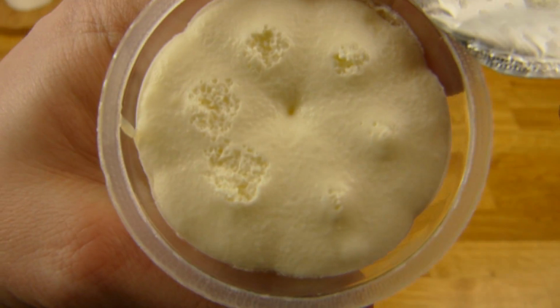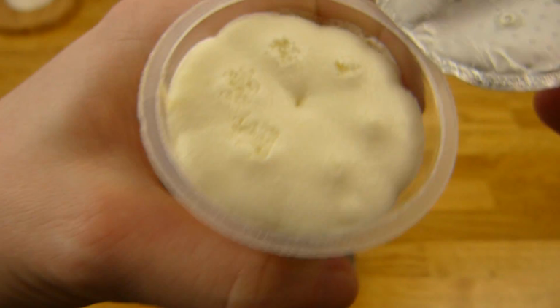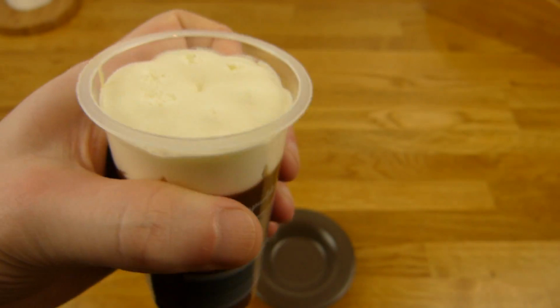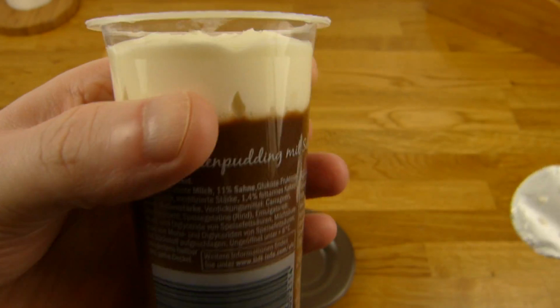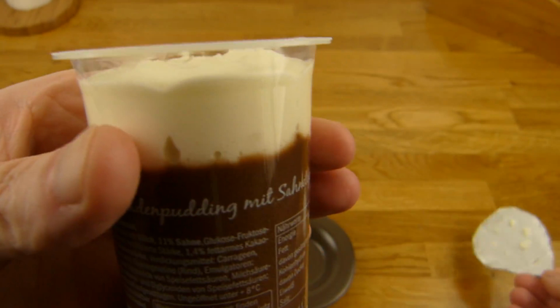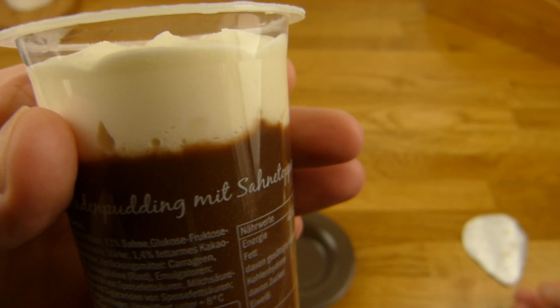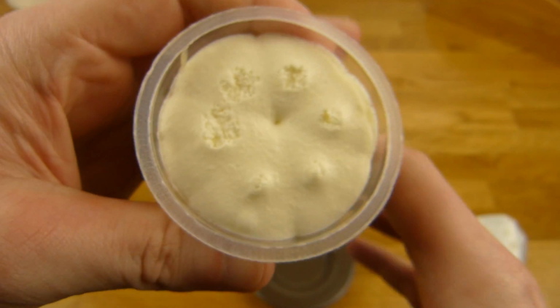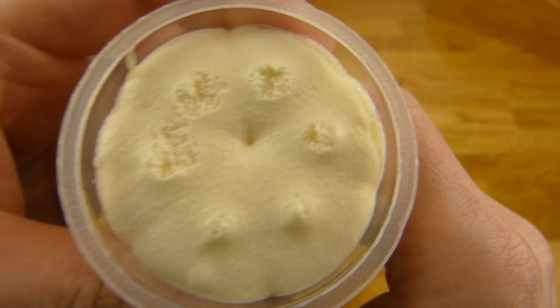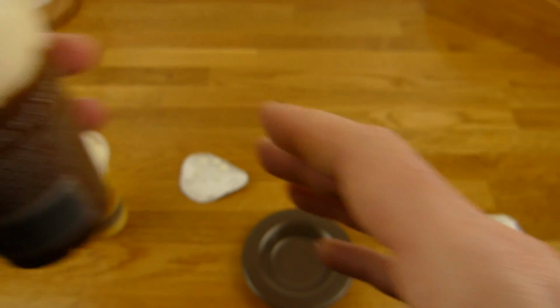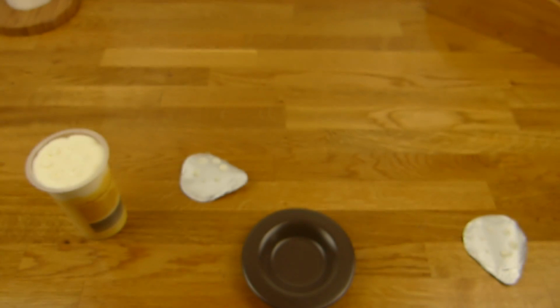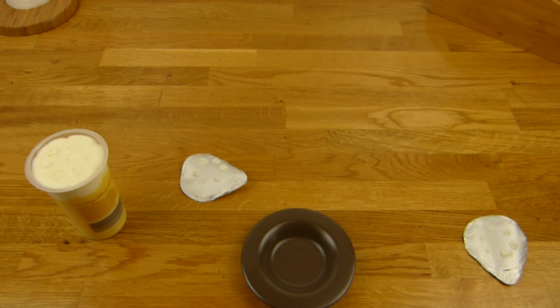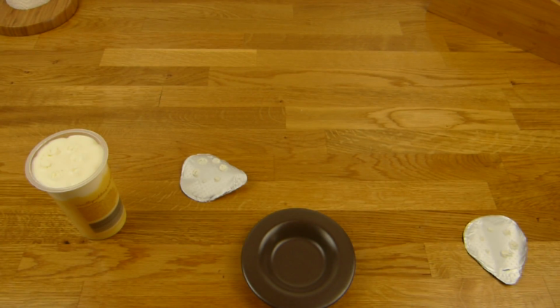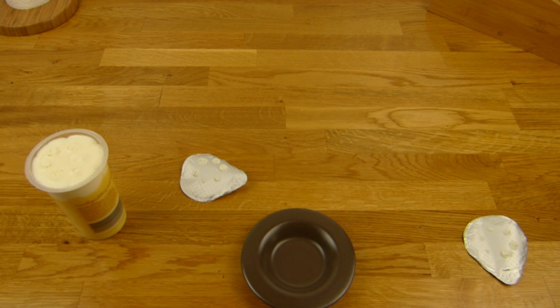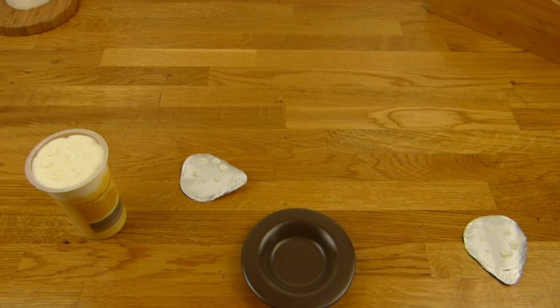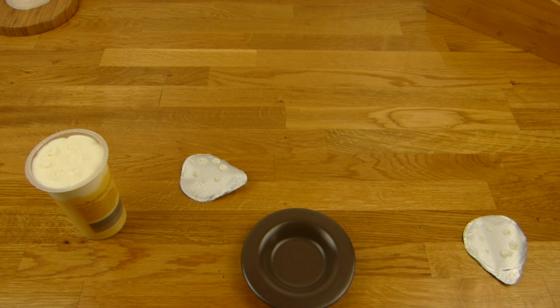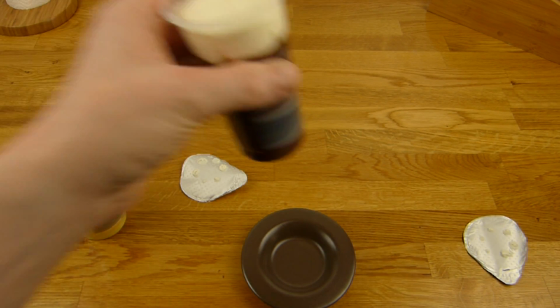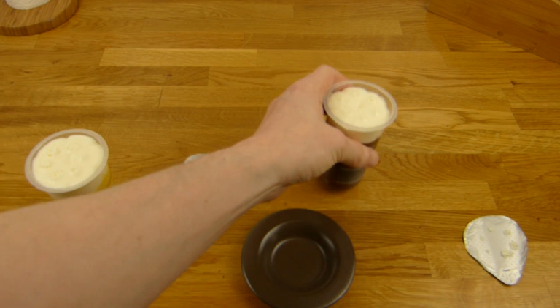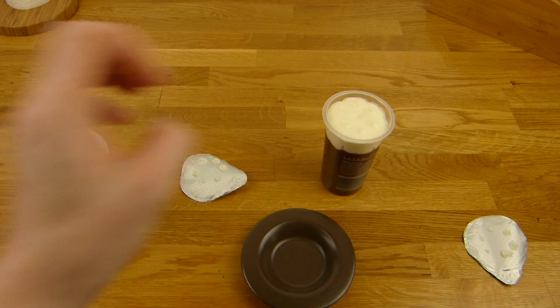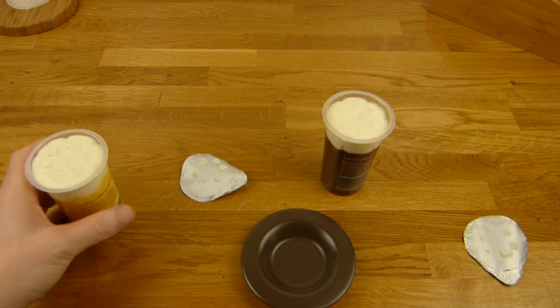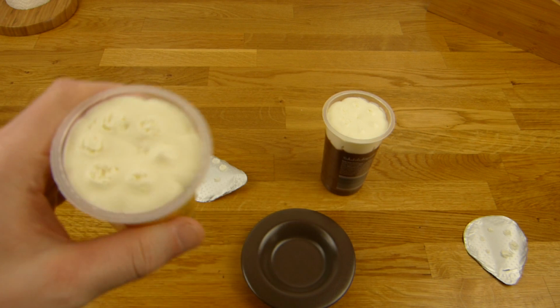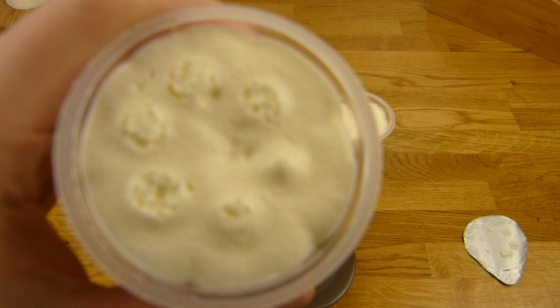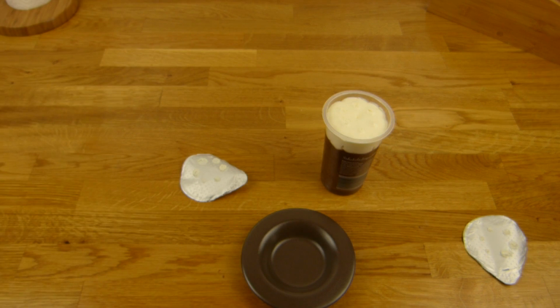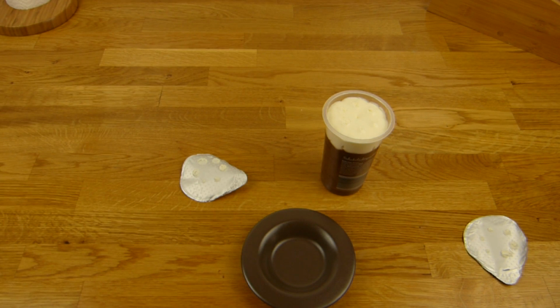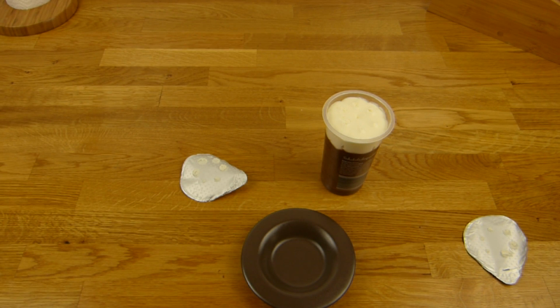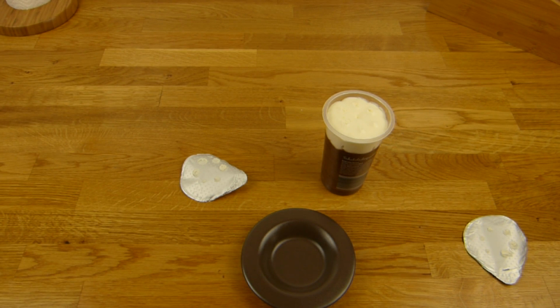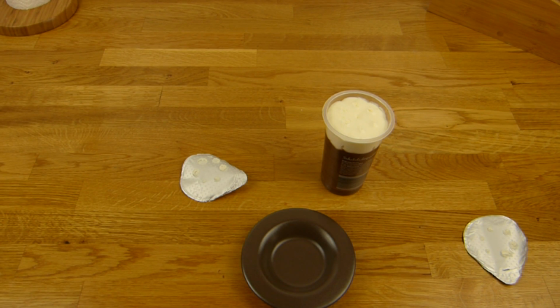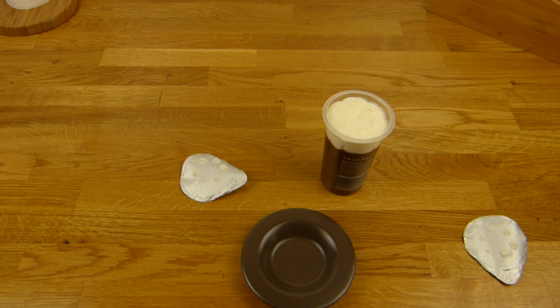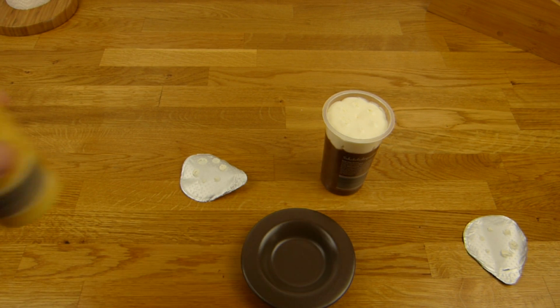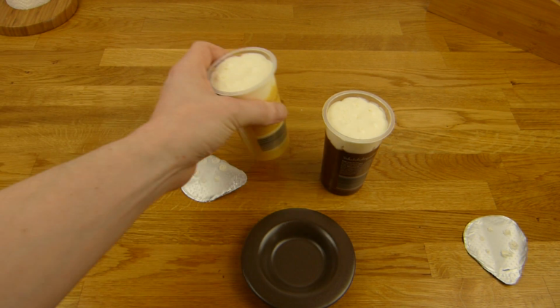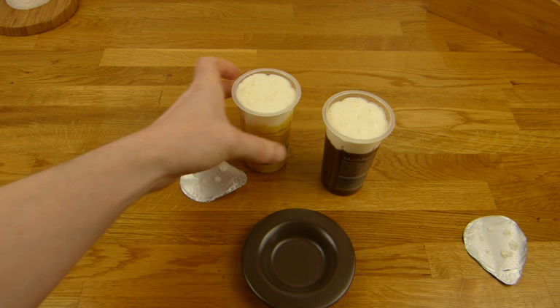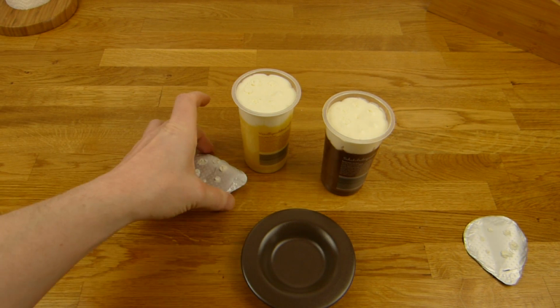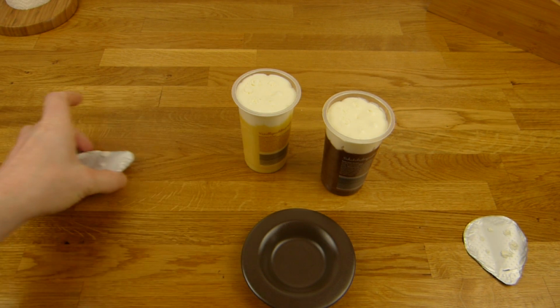Here's the cream, and let's open this one as well. Here's the cream again. Let me sniff it. Smells like chocolate, this one here. Smells like vanilla — yum.